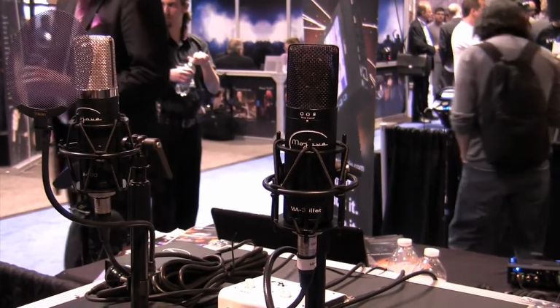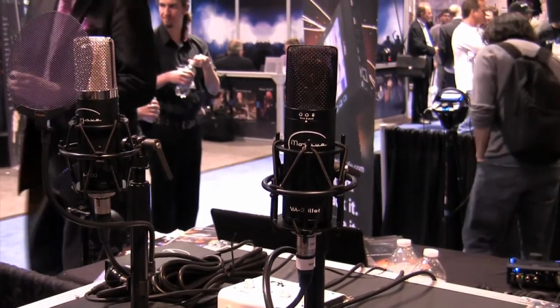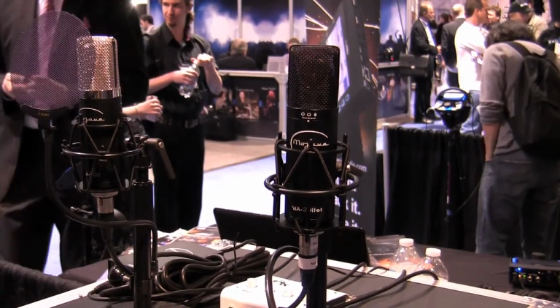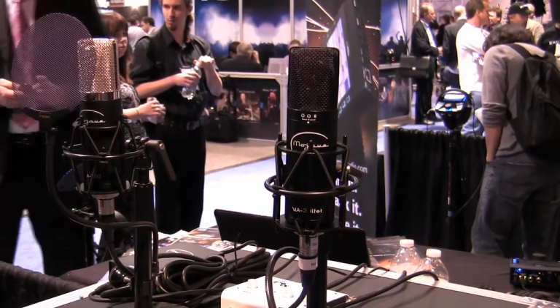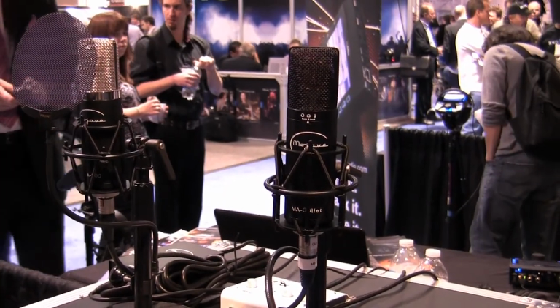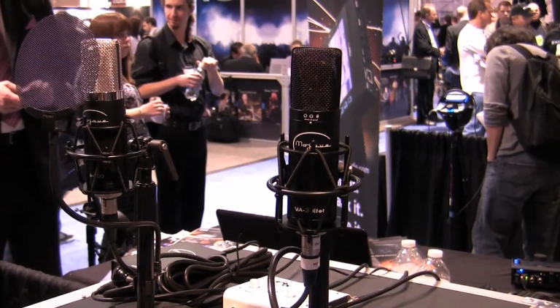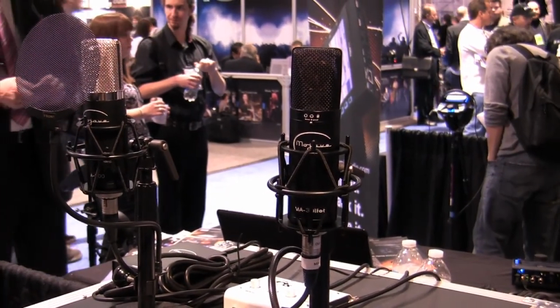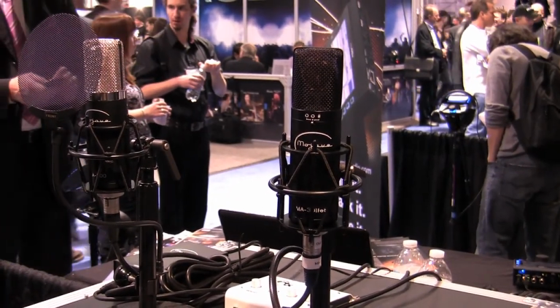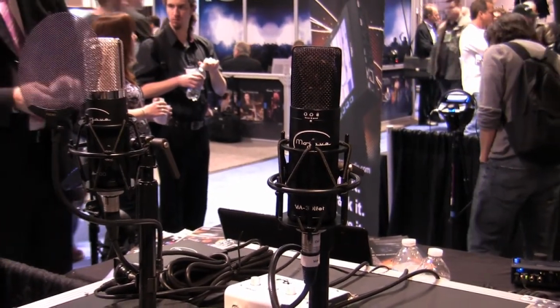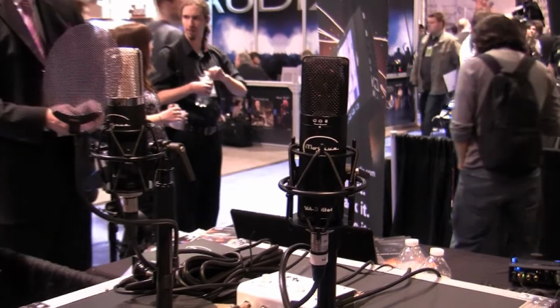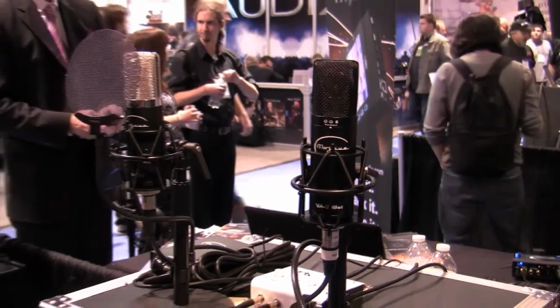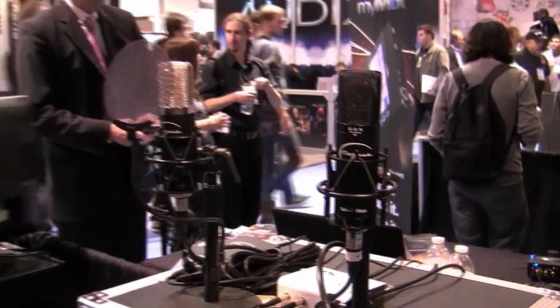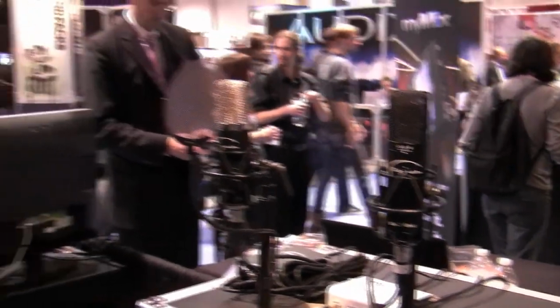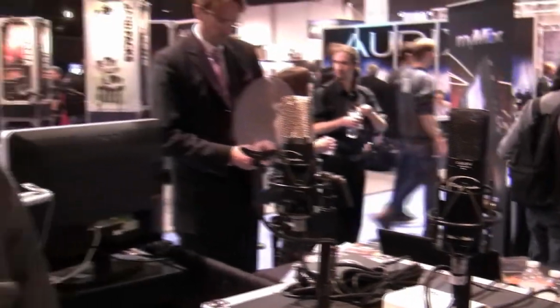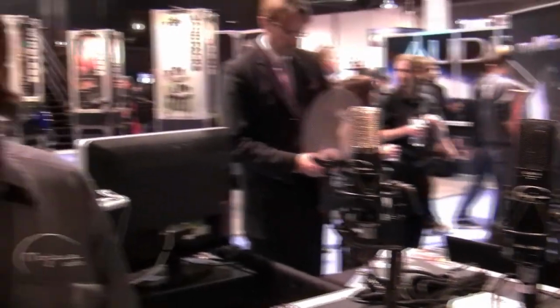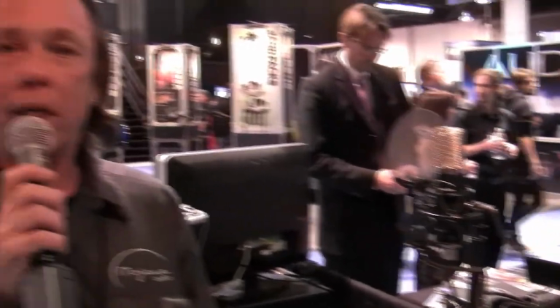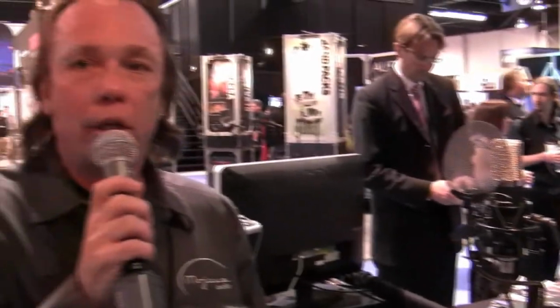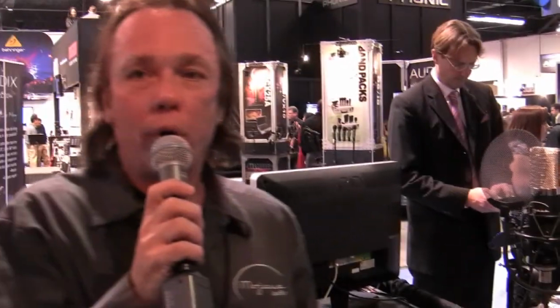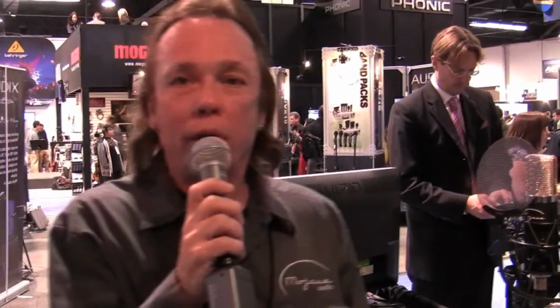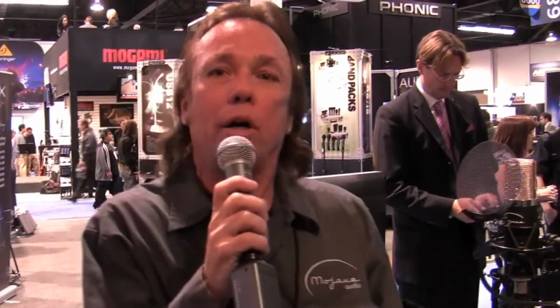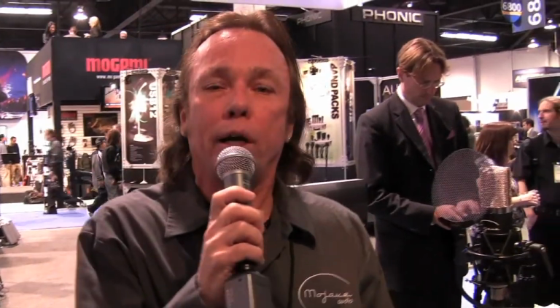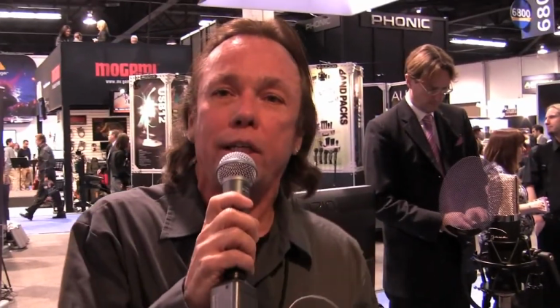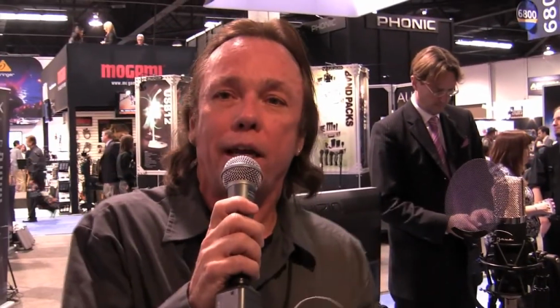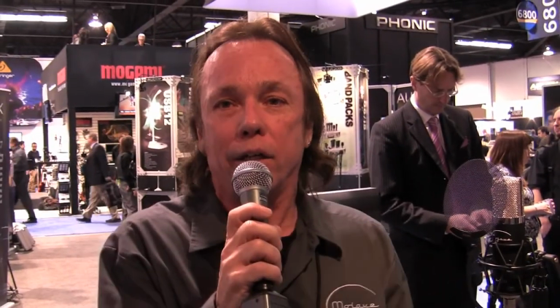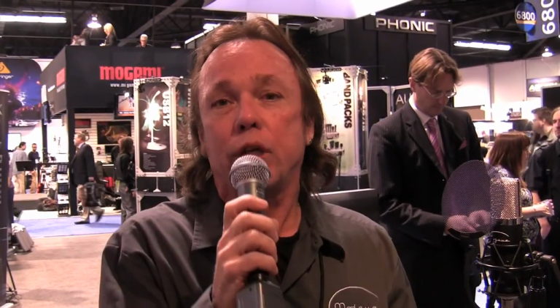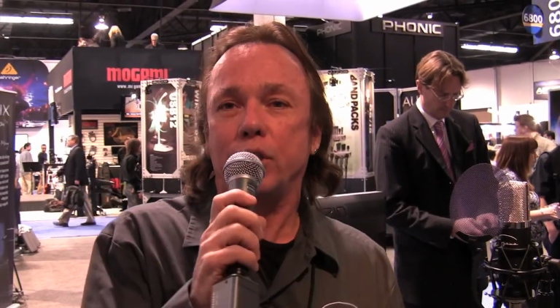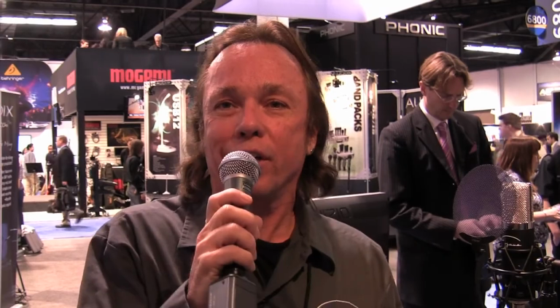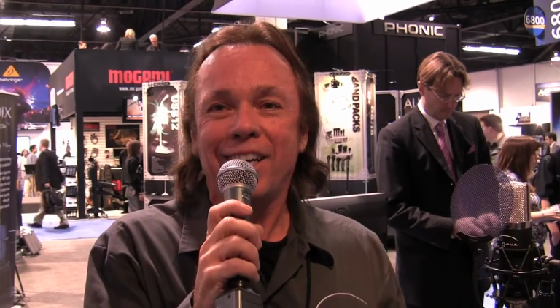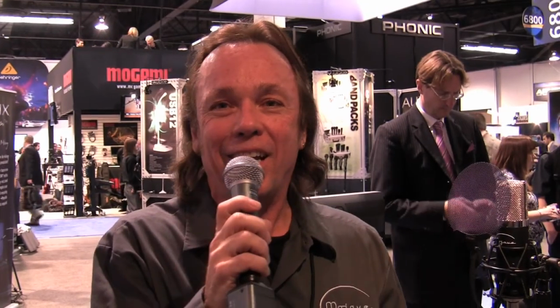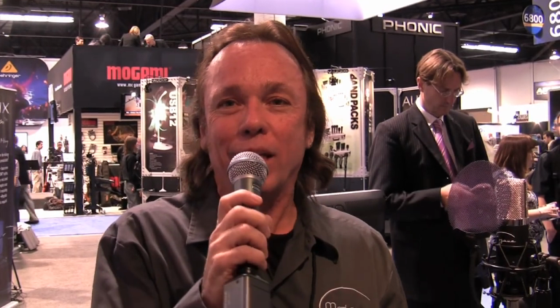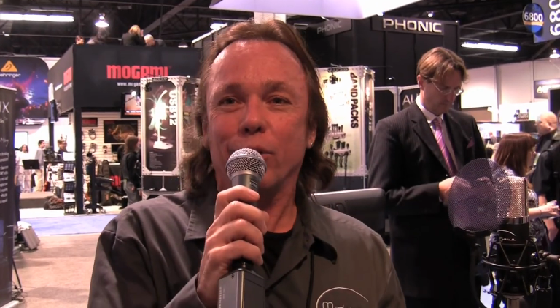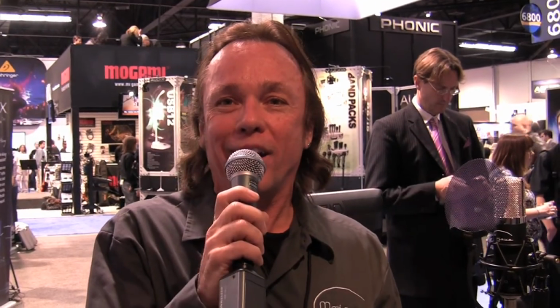It's going to start shipping in about two weeks and Sweetwater, of course, will be the very first people to have it. So if you want one, call your sales engineer and place an order now.